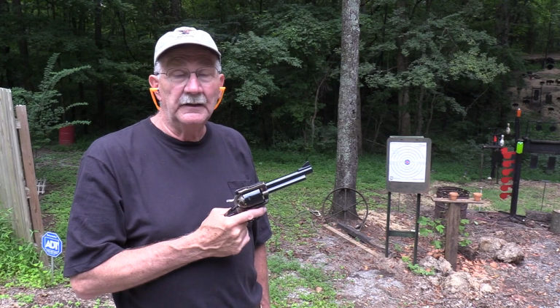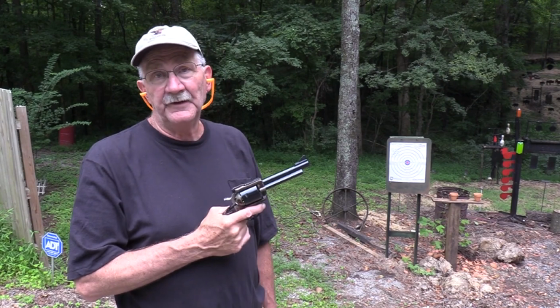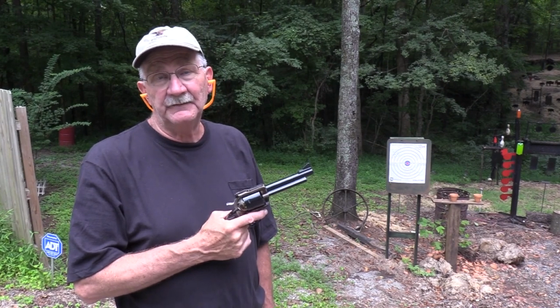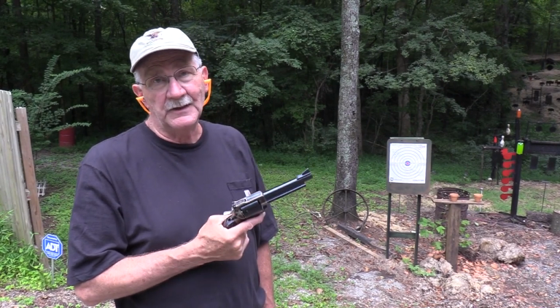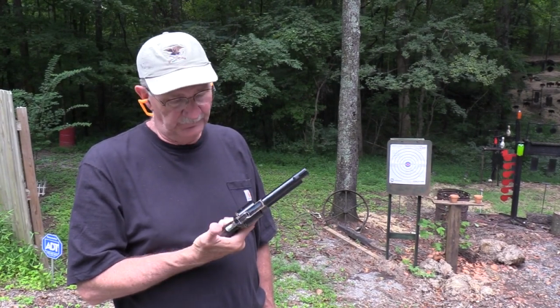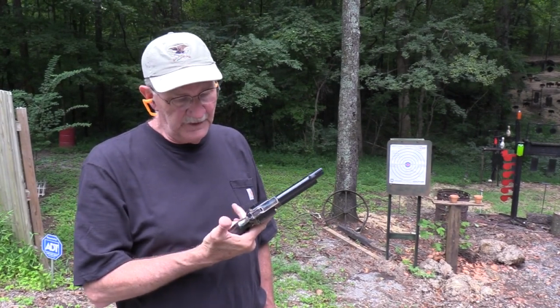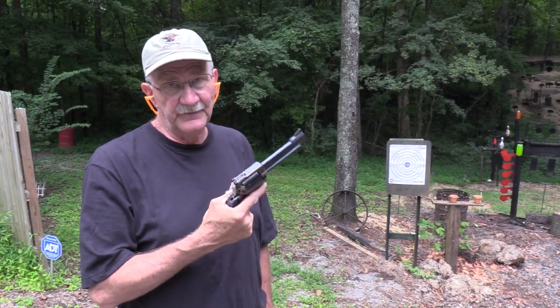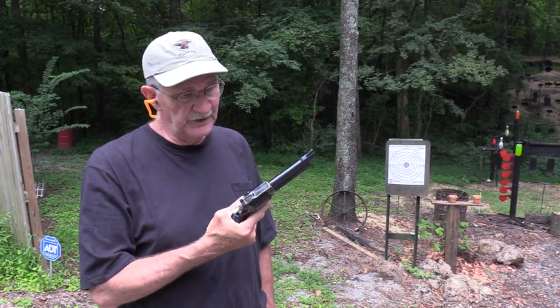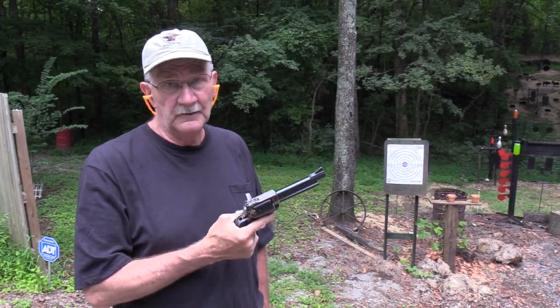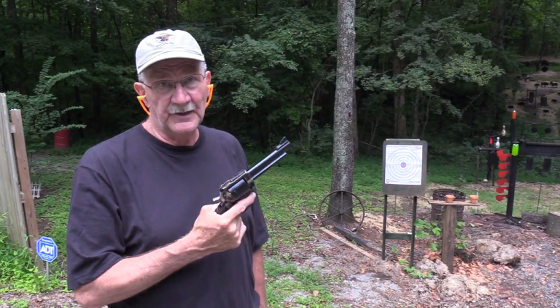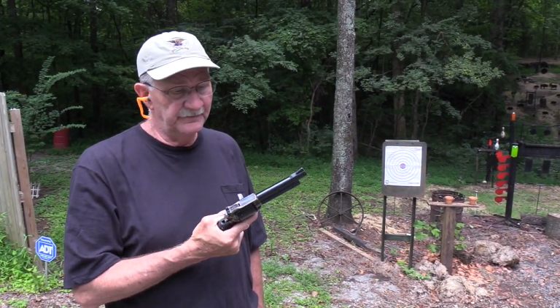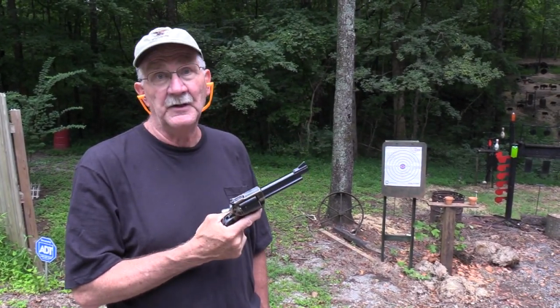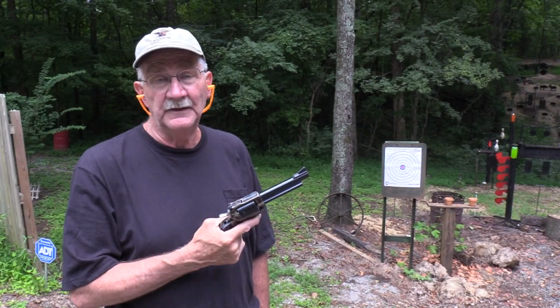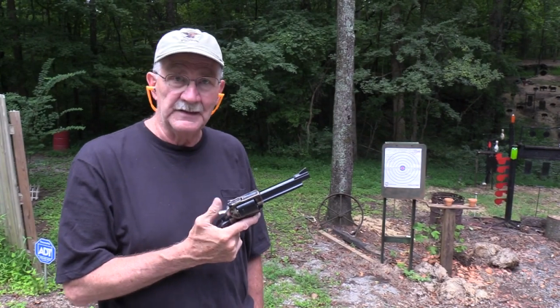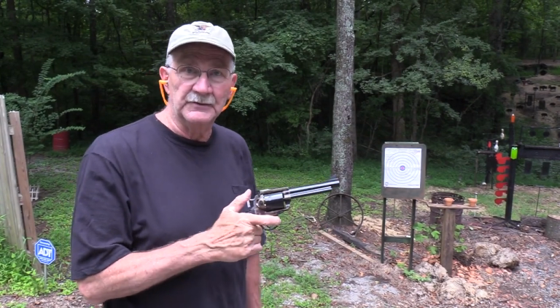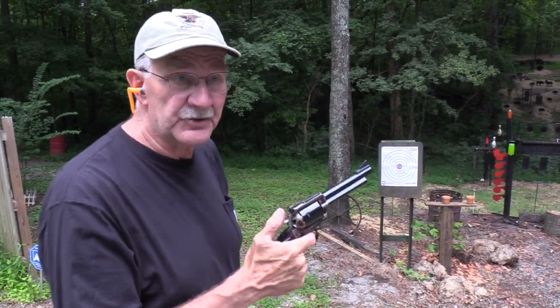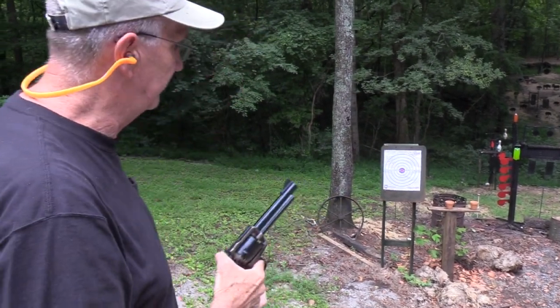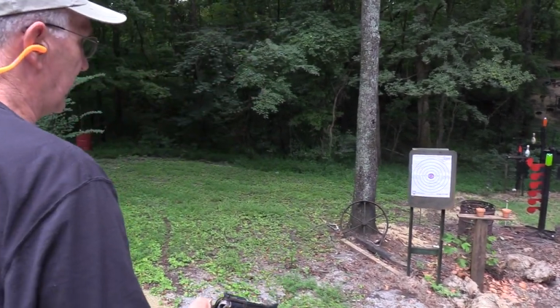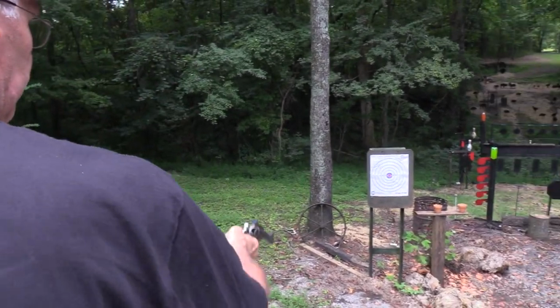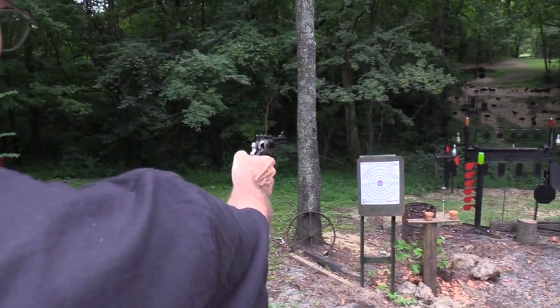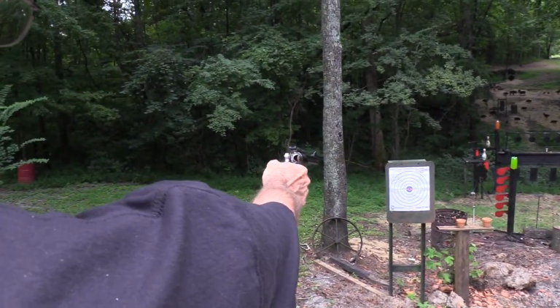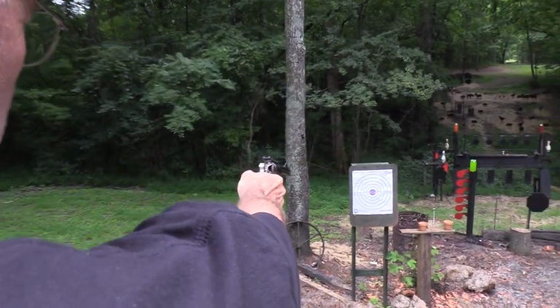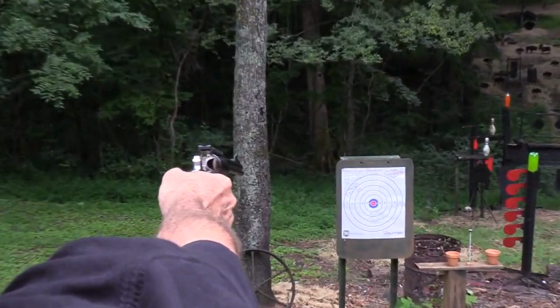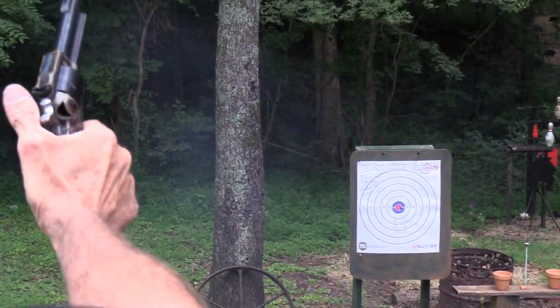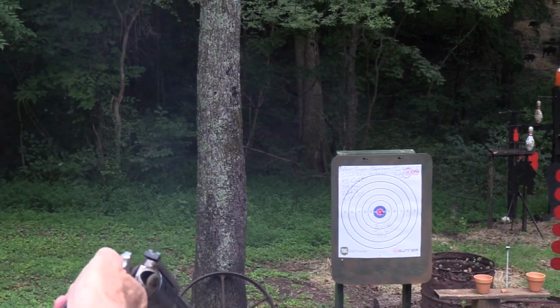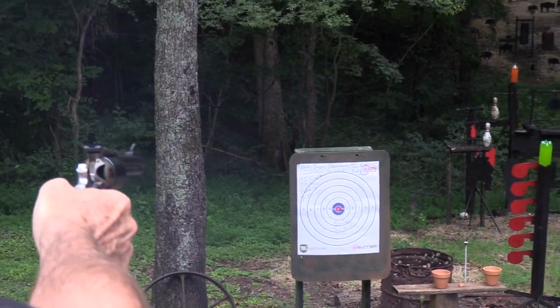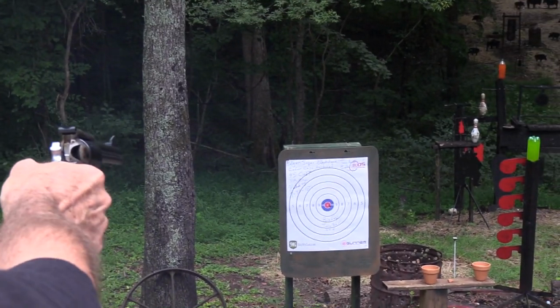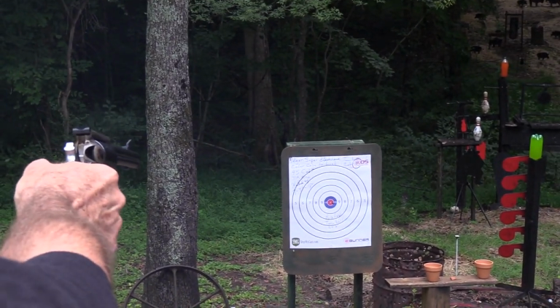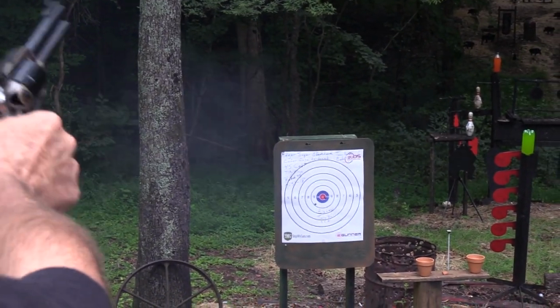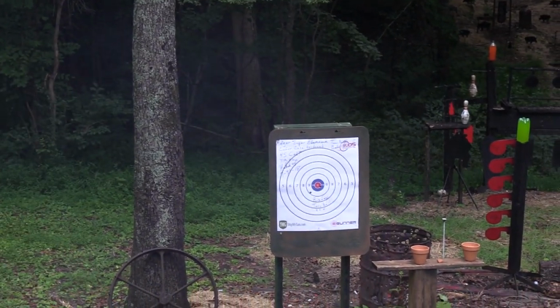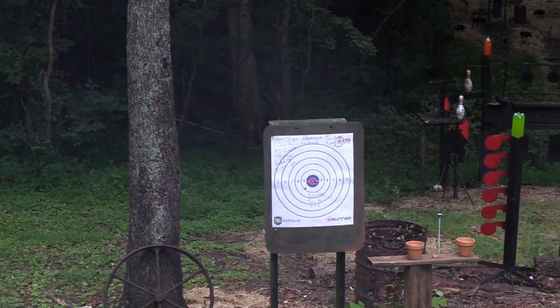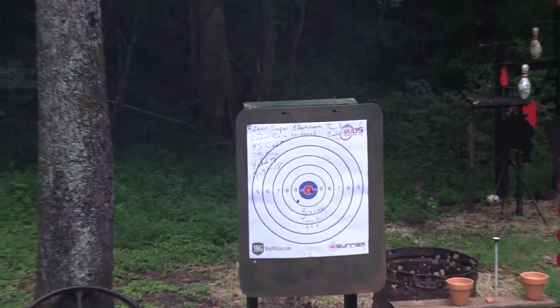Hickok 45 here, and I'm in kind of a Bisley color case hardened frame of mind today, so let's just shoot some 45 Colt at that paper. Oh man, look at that - what a marksman, I hit the paper.